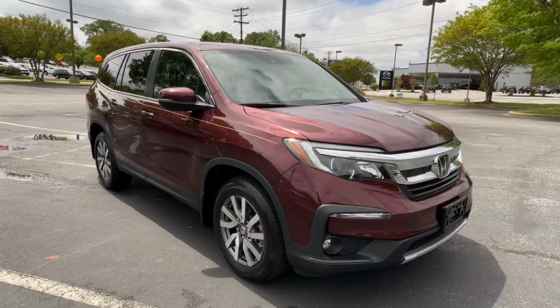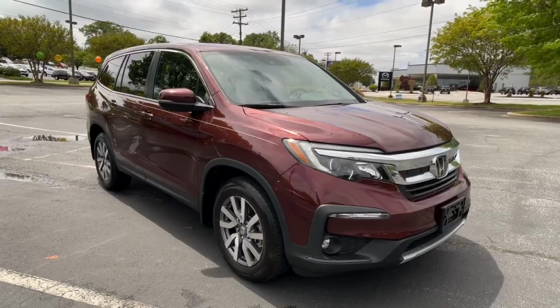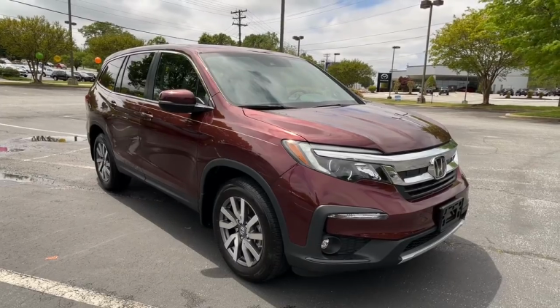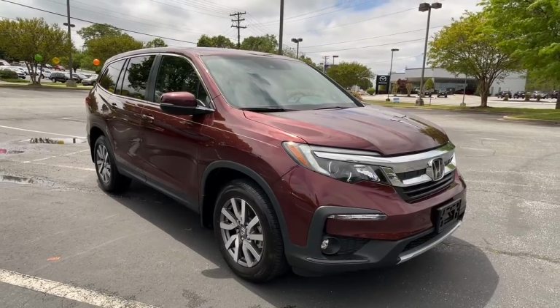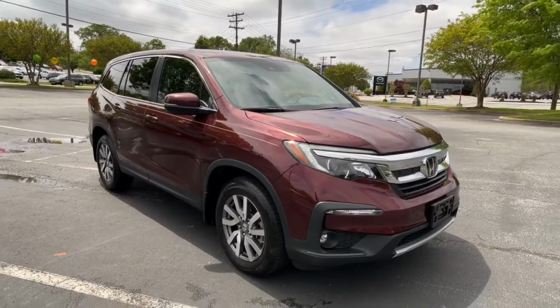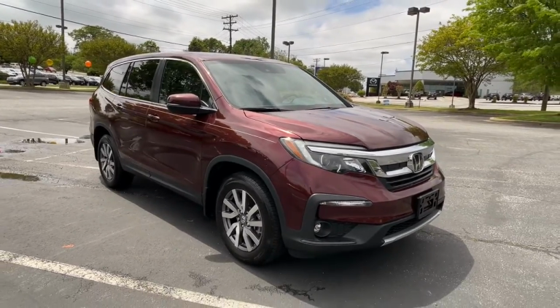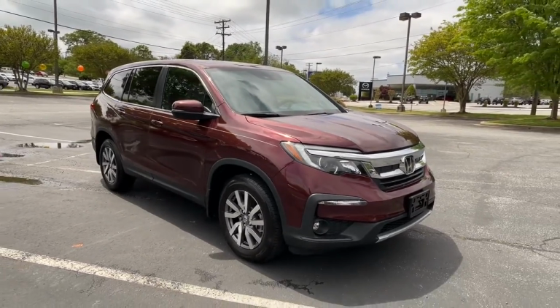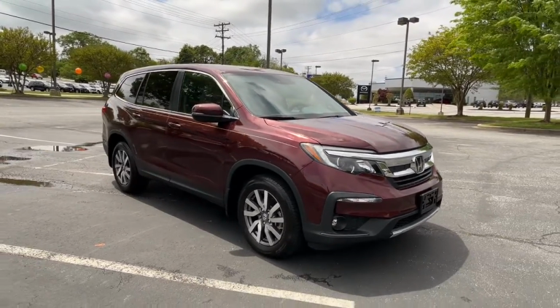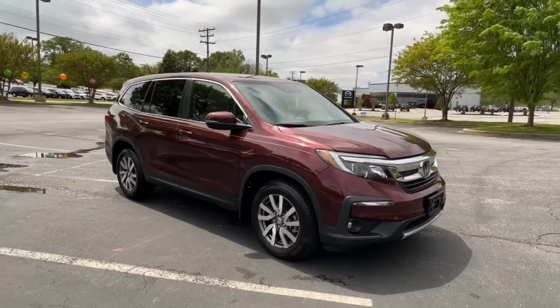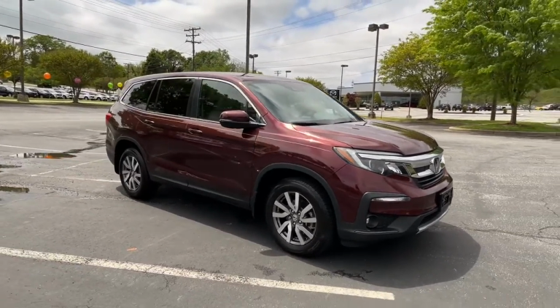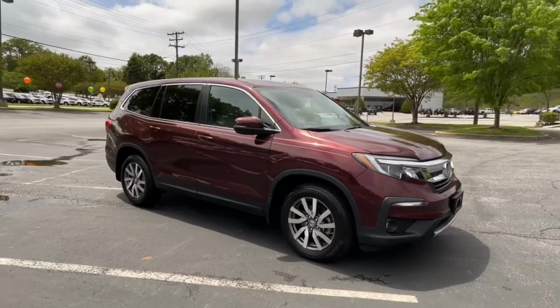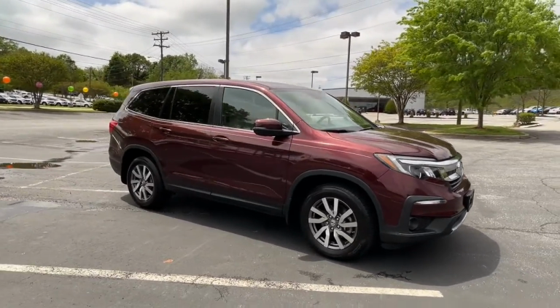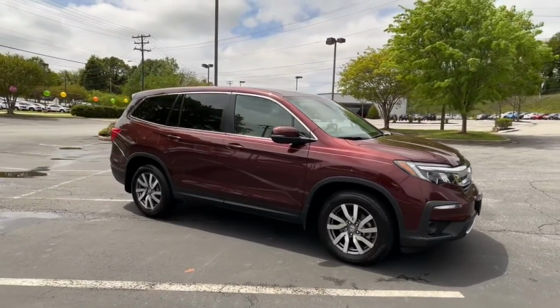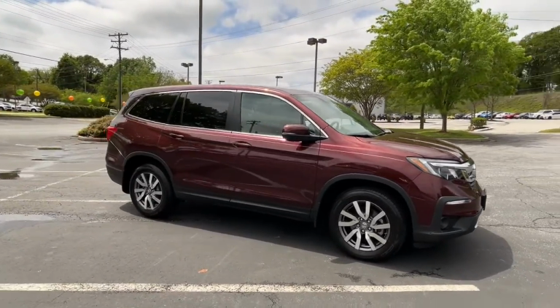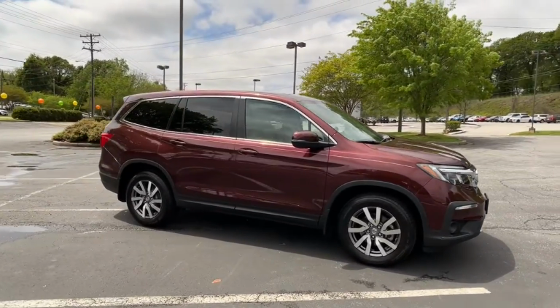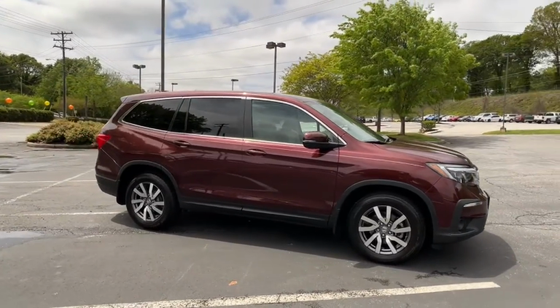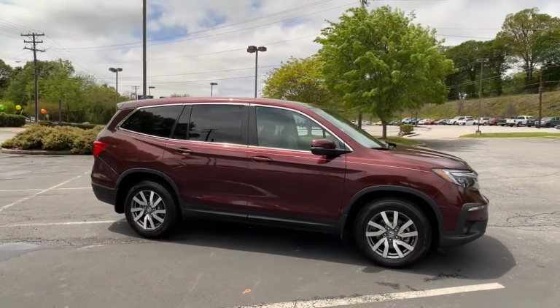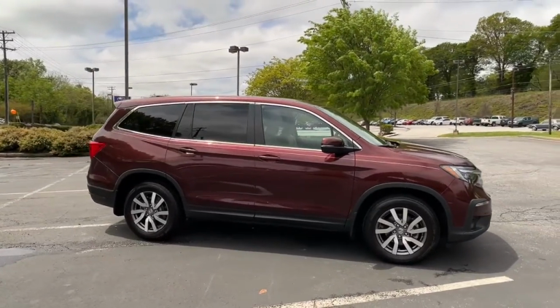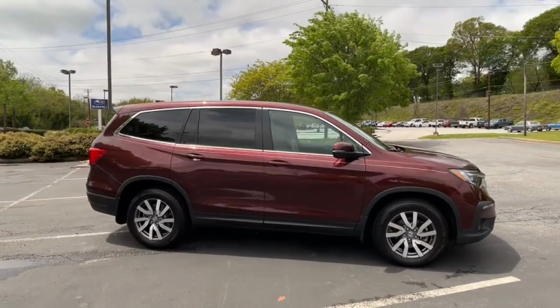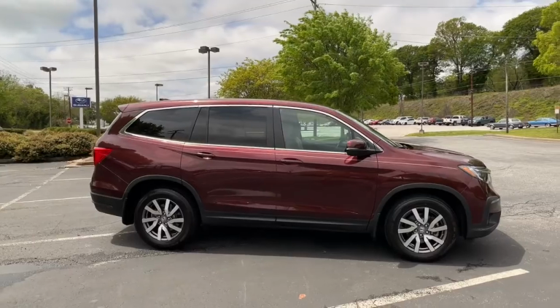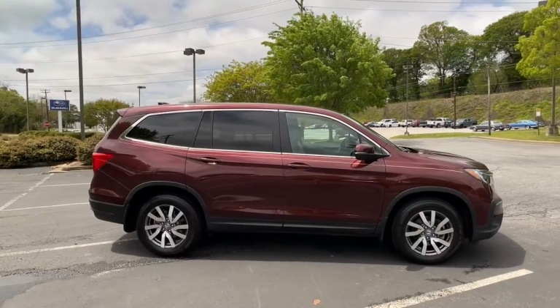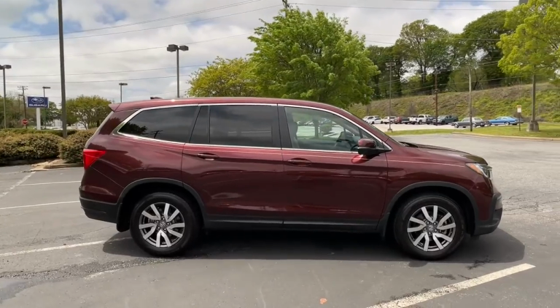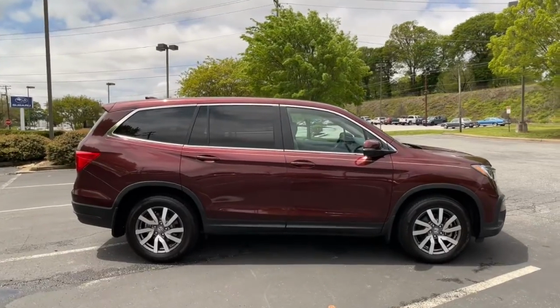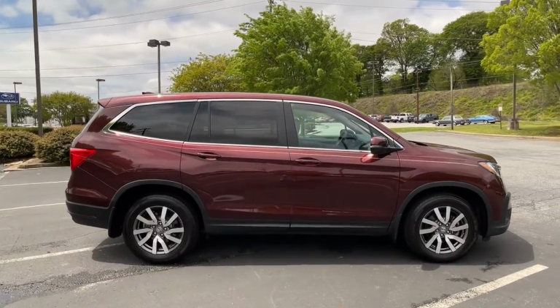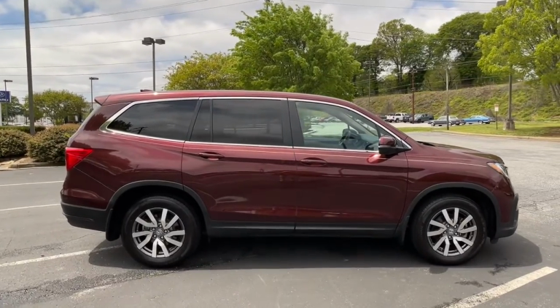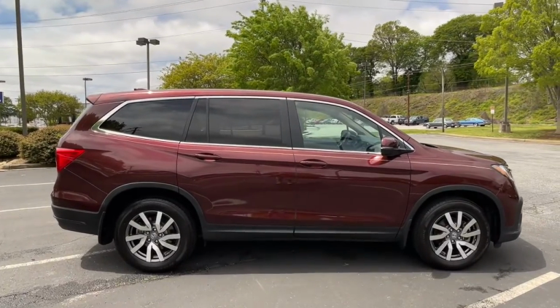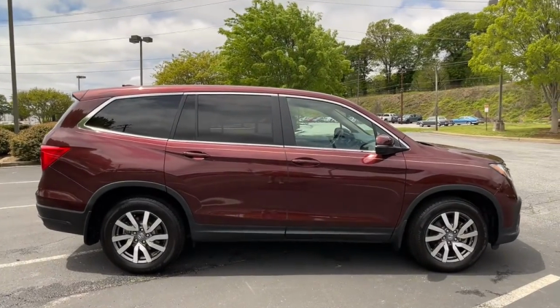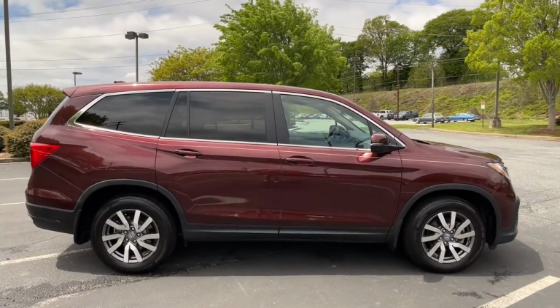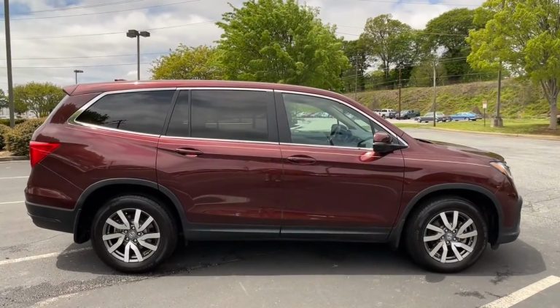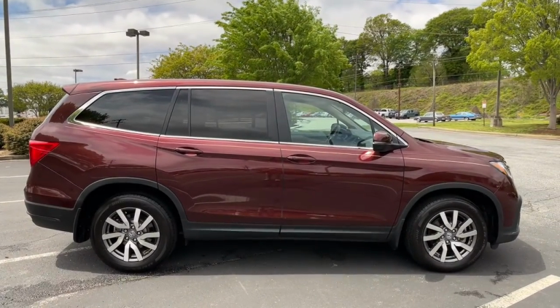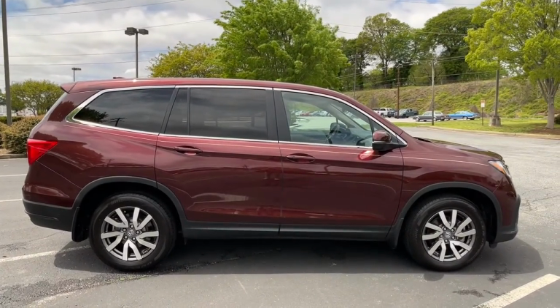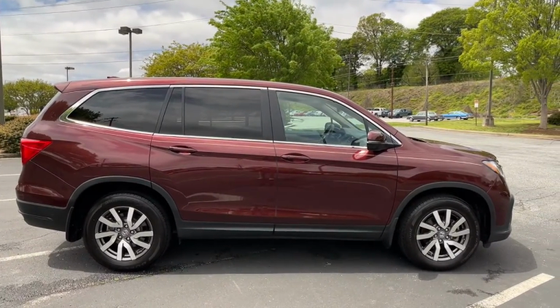Get acquainted with the 2021 Honda Pilot. This vehicle is an outstanding buy with fewer than 10,000 miles on the odometer.